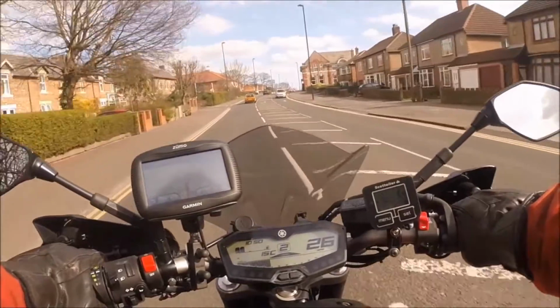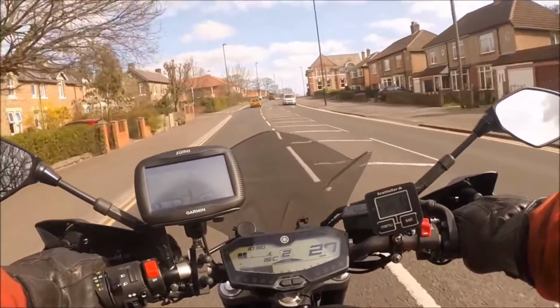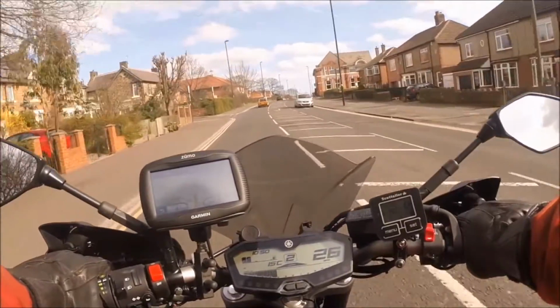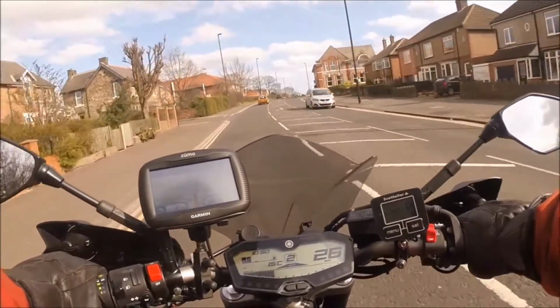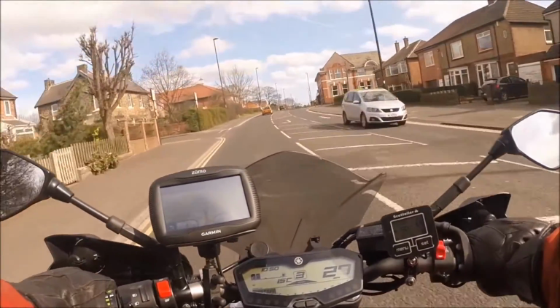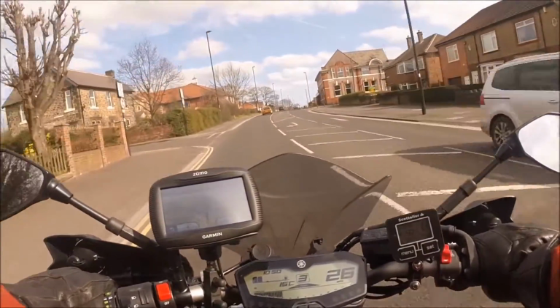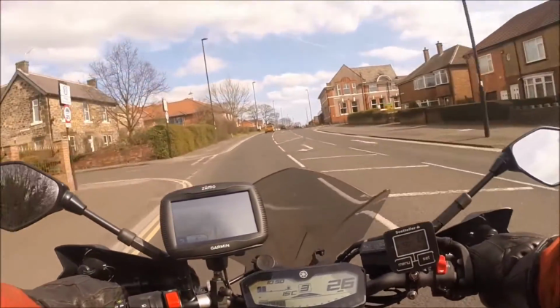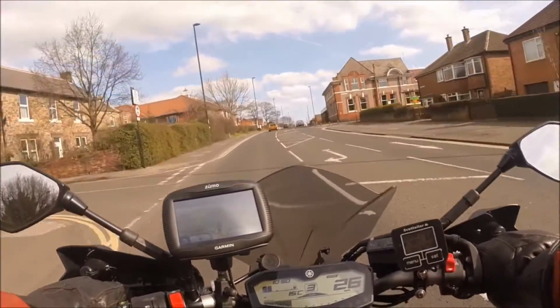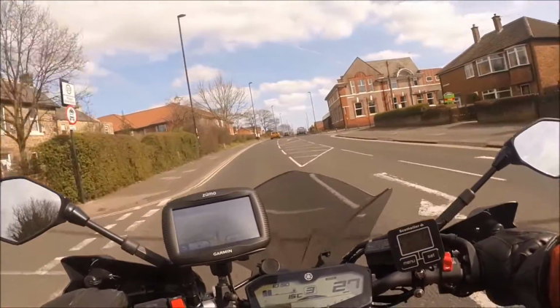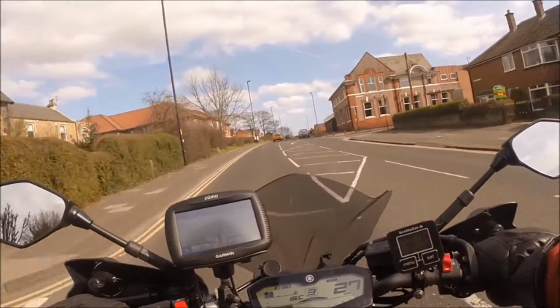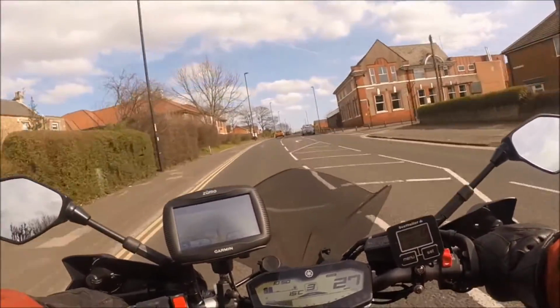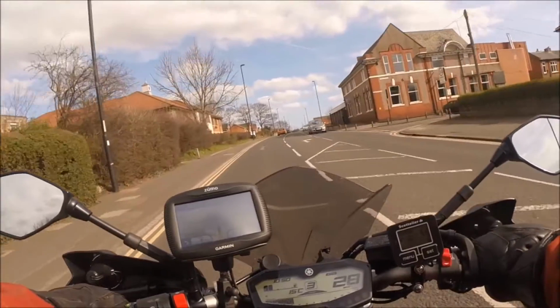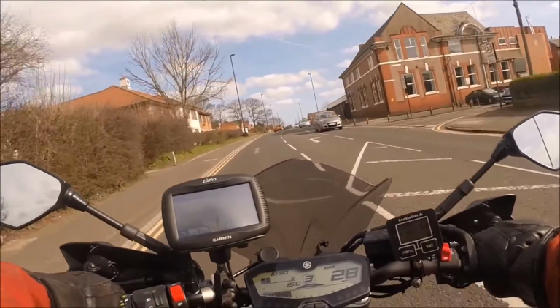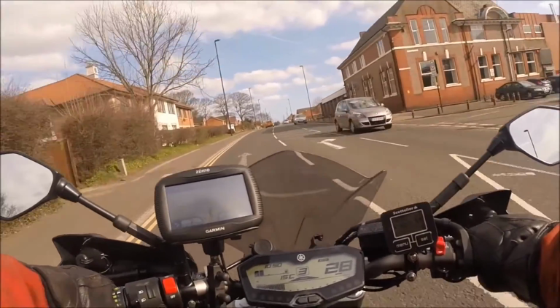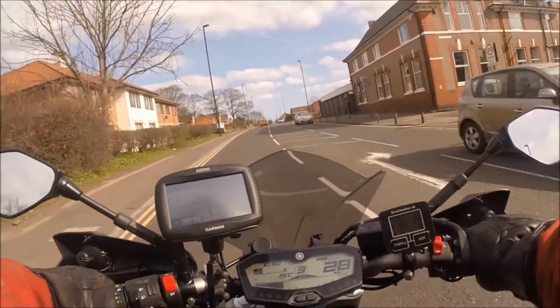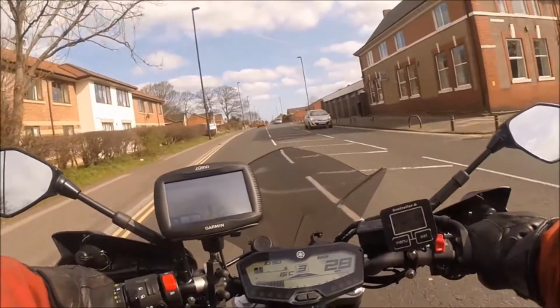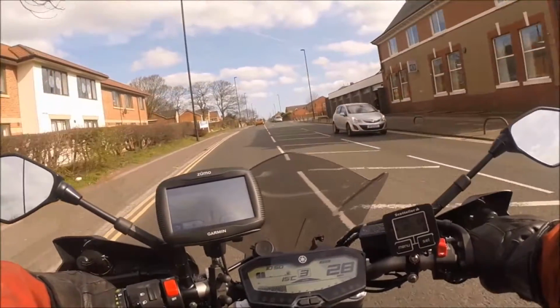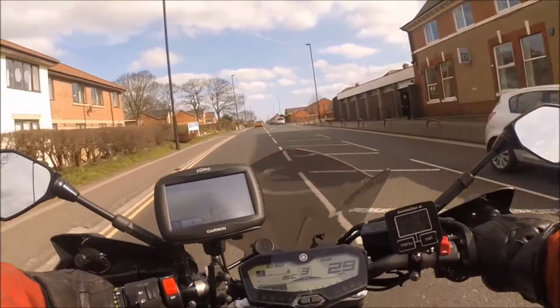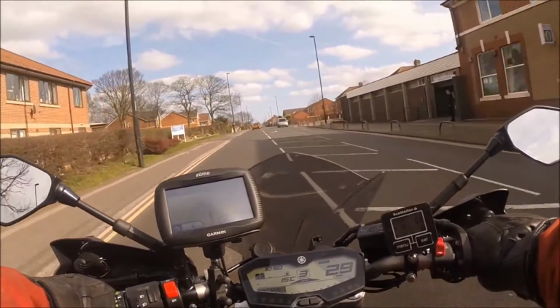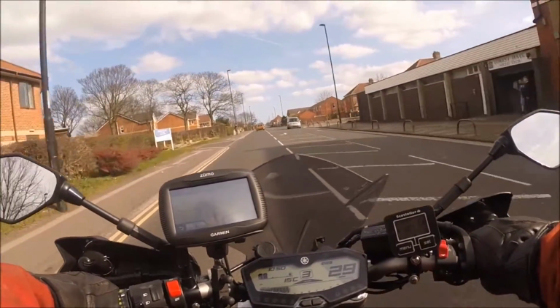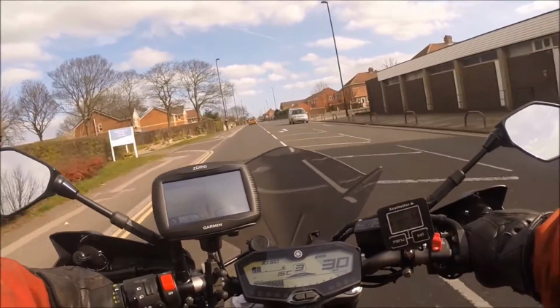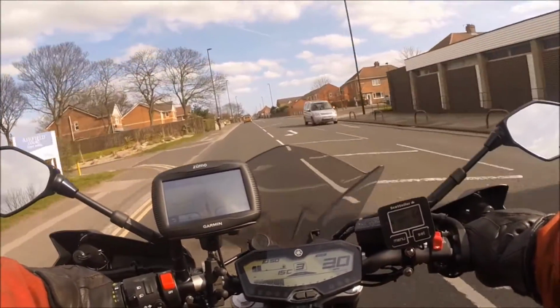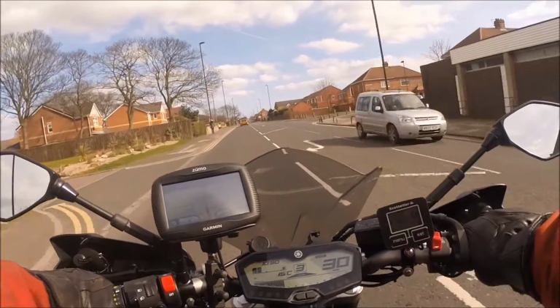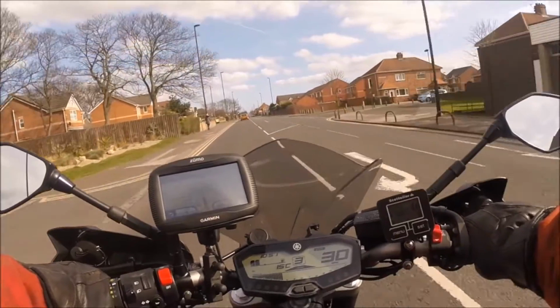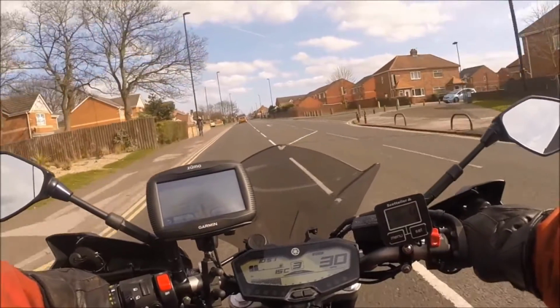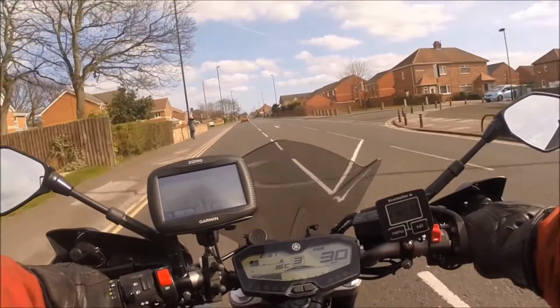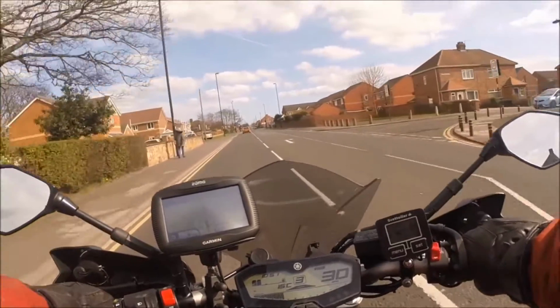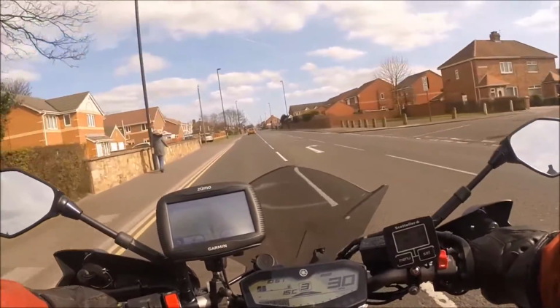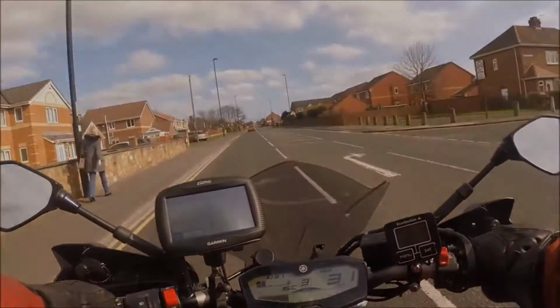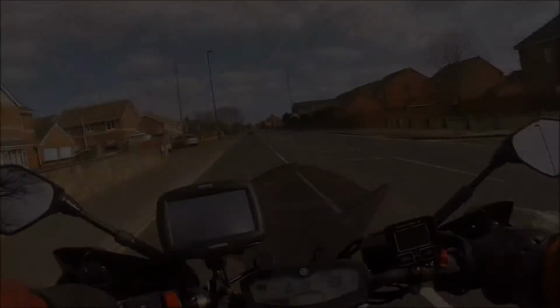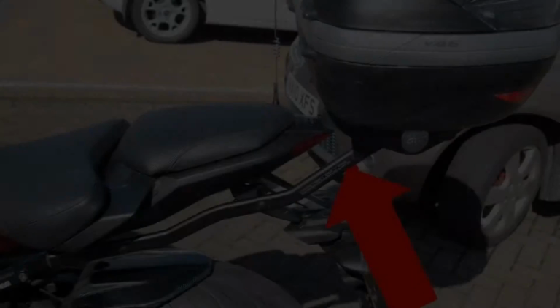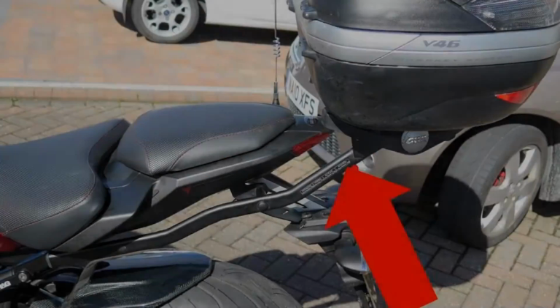Here we shall focus on the way Ray has customised his own MT-07 to suit his needs whilst adding a little individuality. The accessories have improved his personal comfort and in some cases safety.